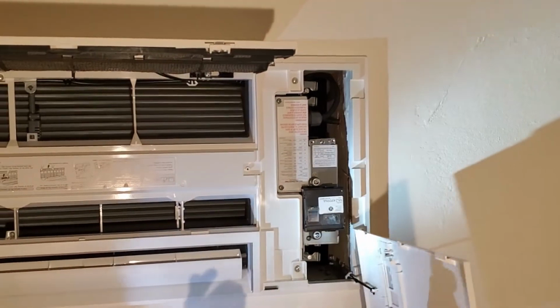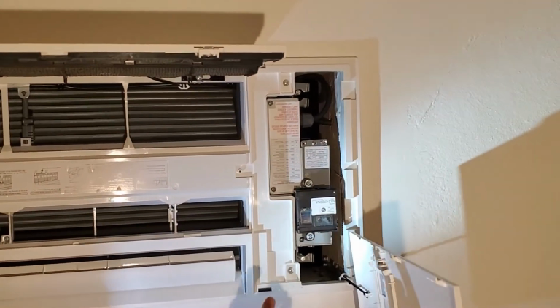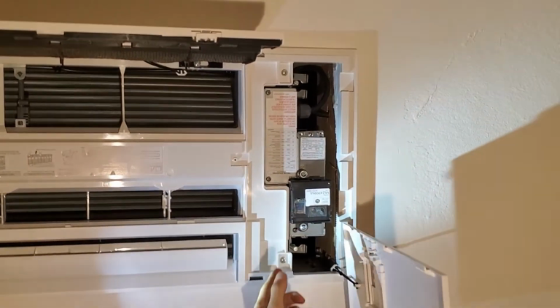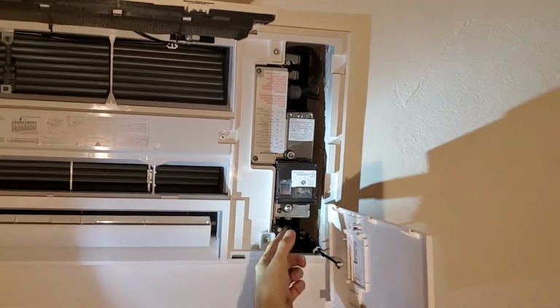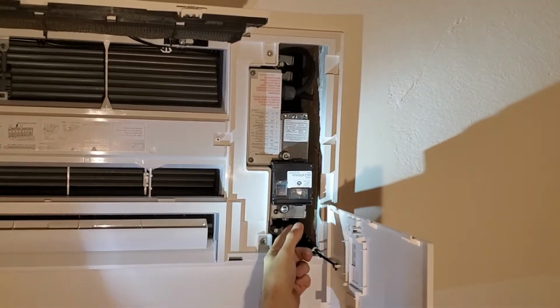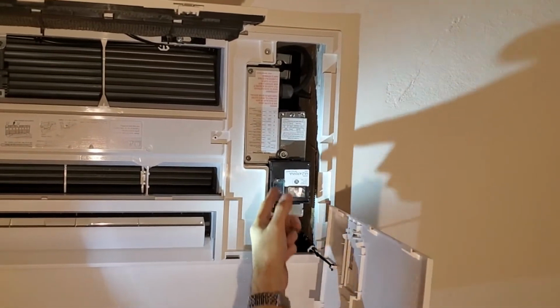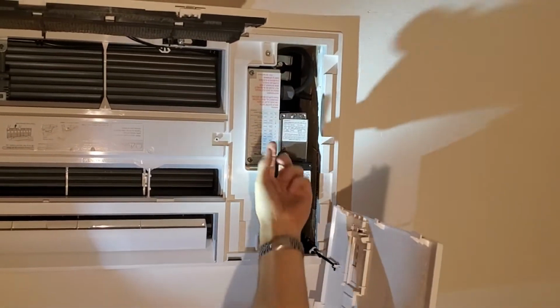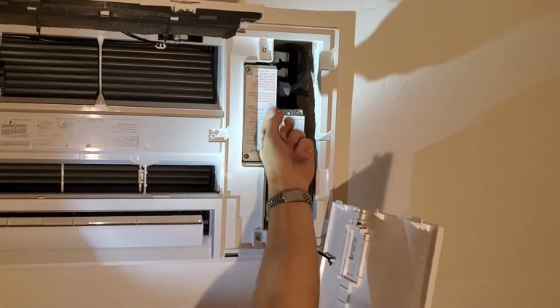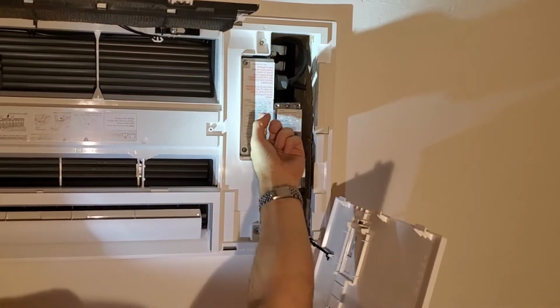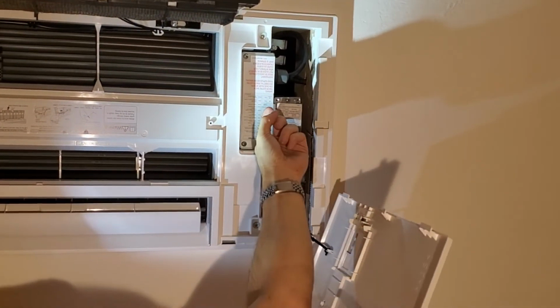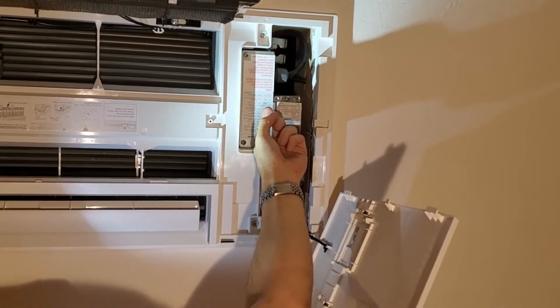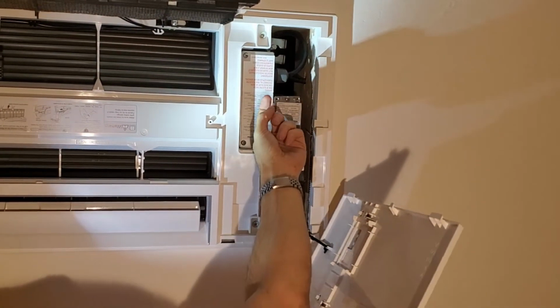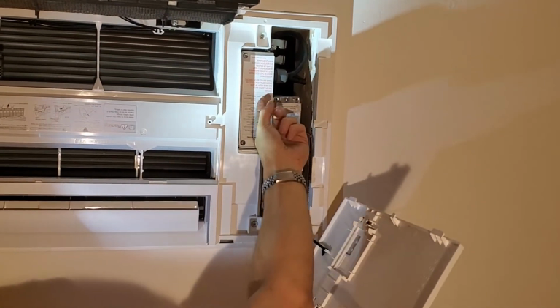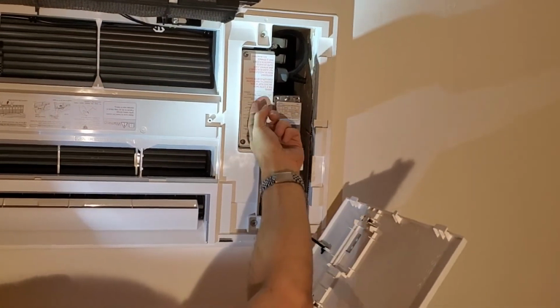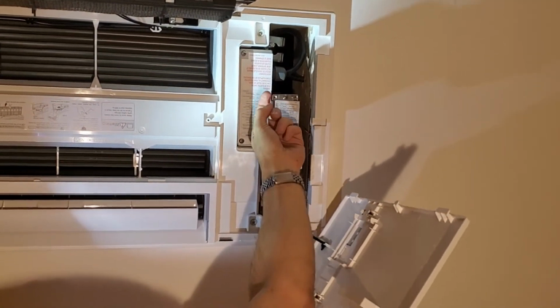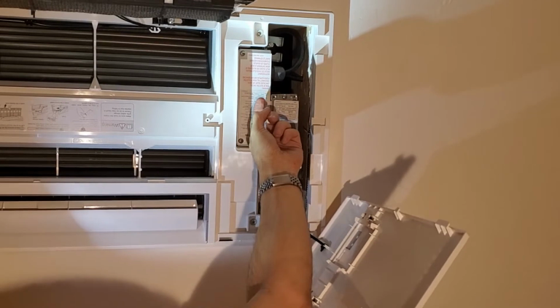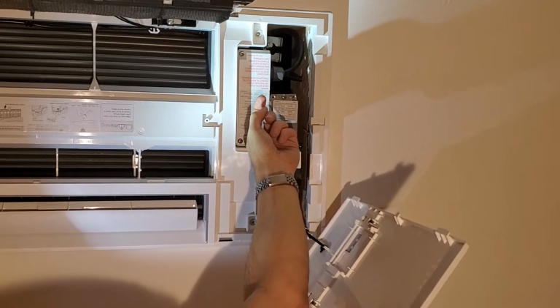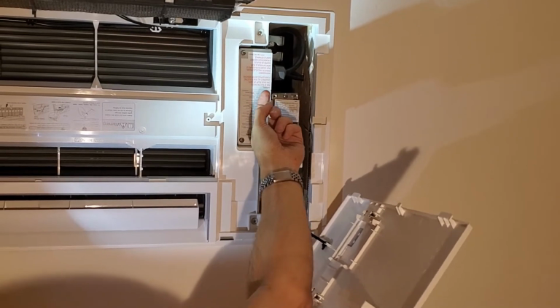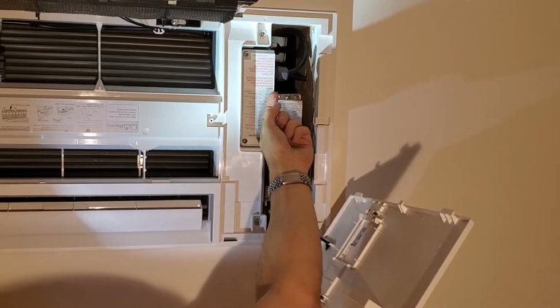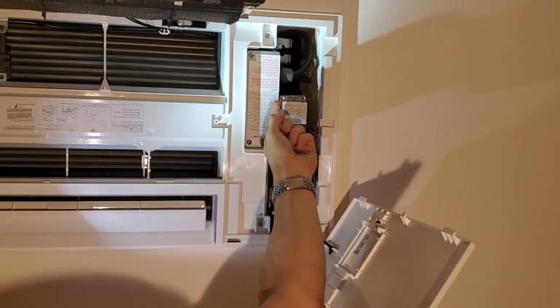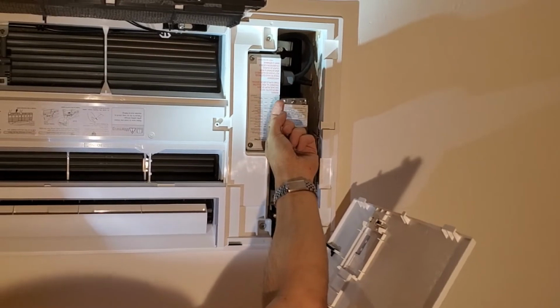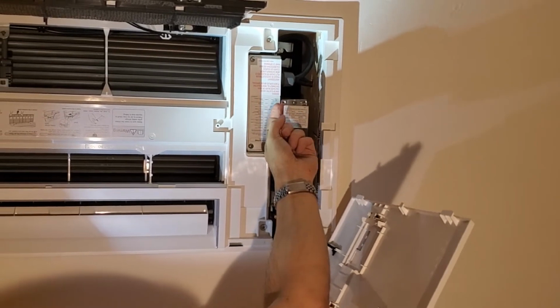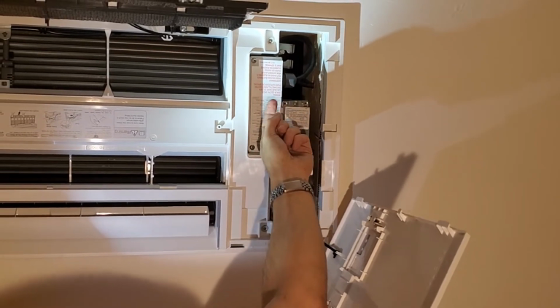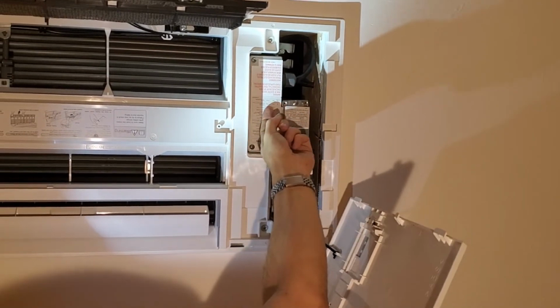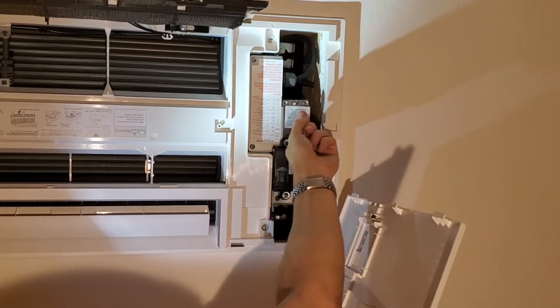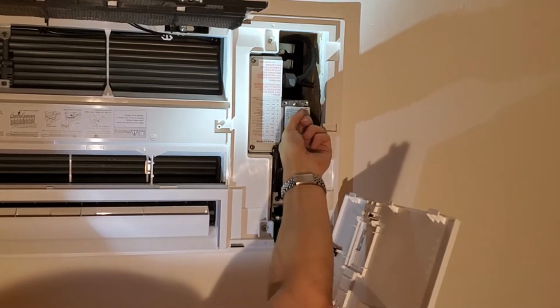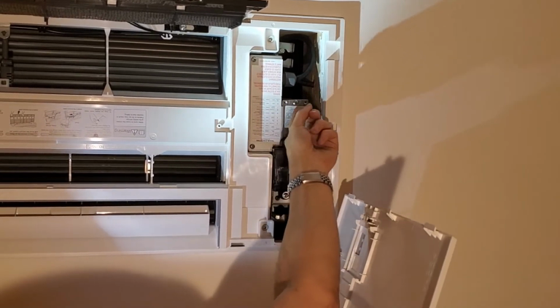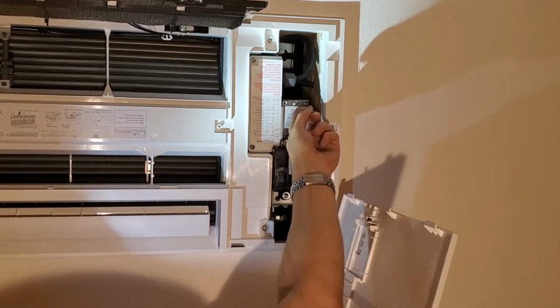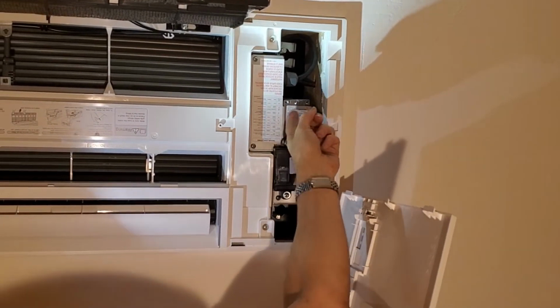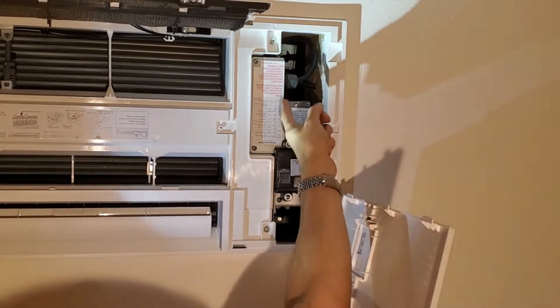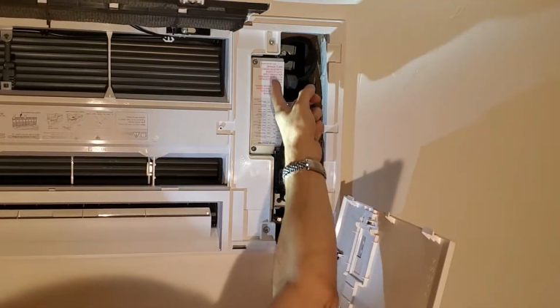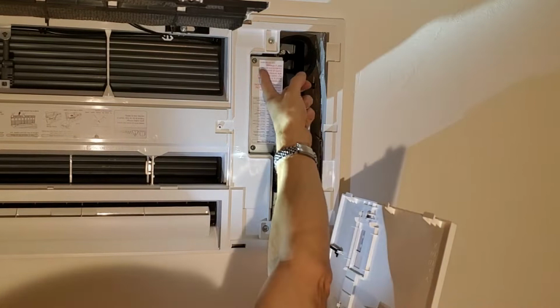That reveals the inside. You're going to remove two electrical panels that are covering these boxes — here's one, here's two. There are only four screws involved.